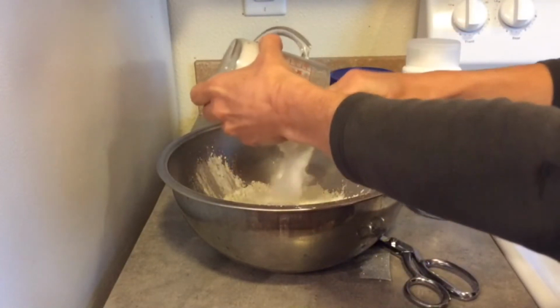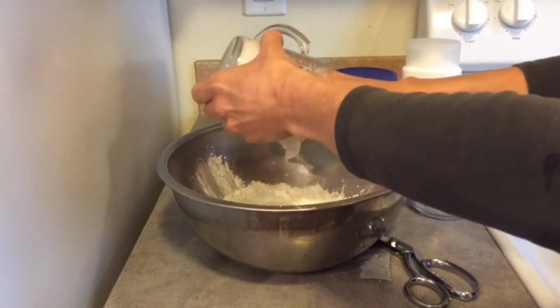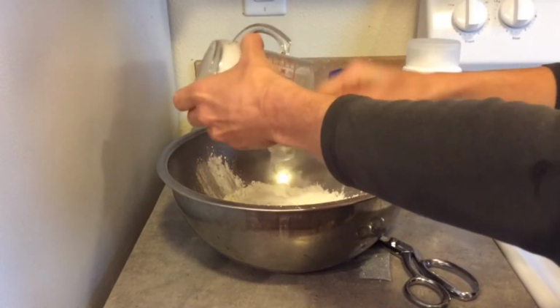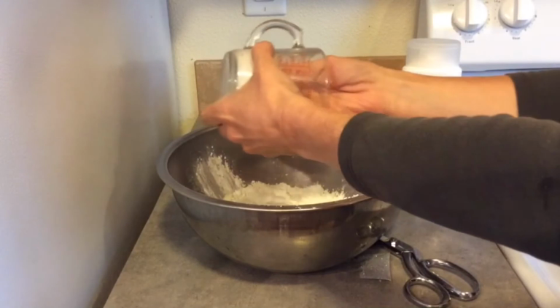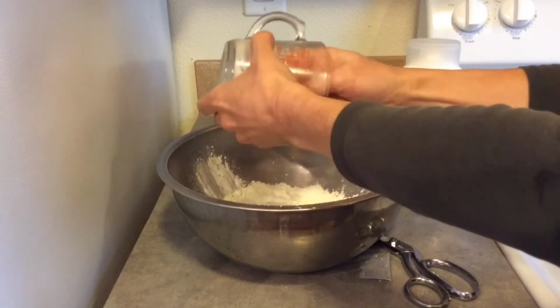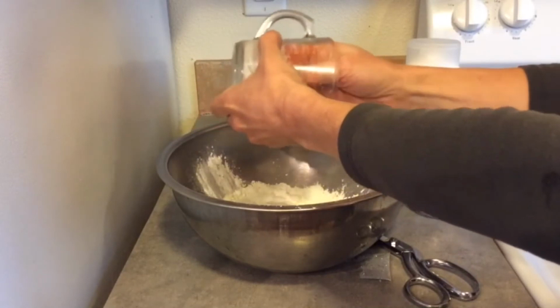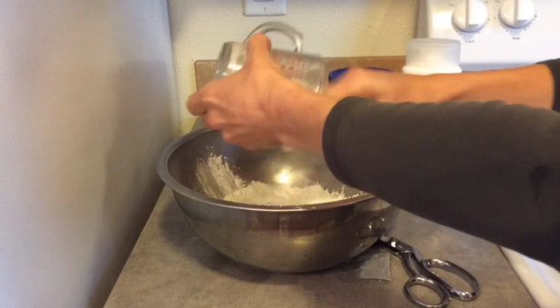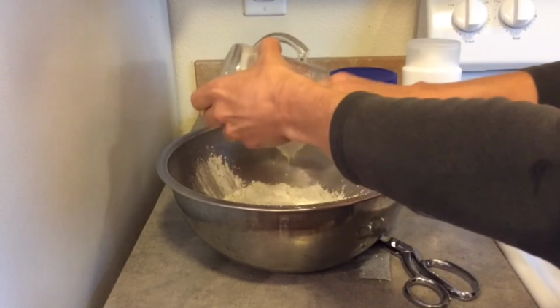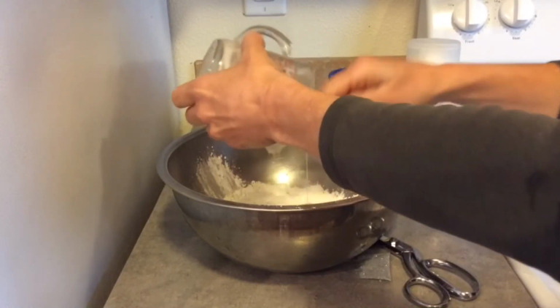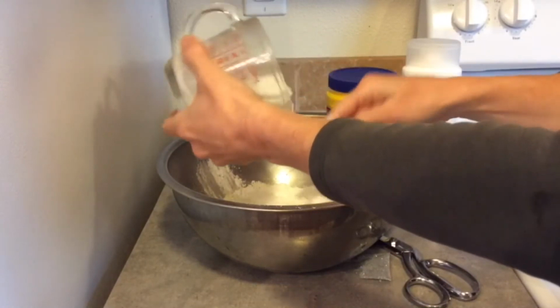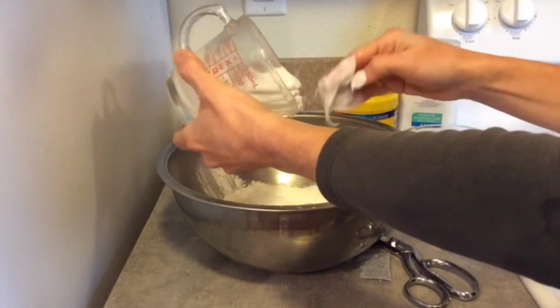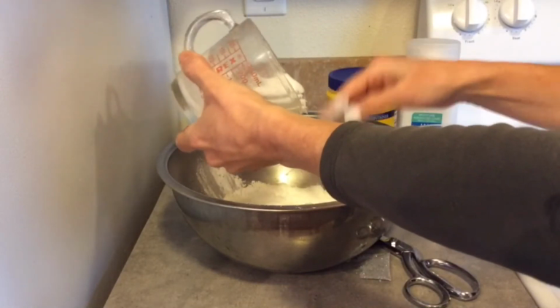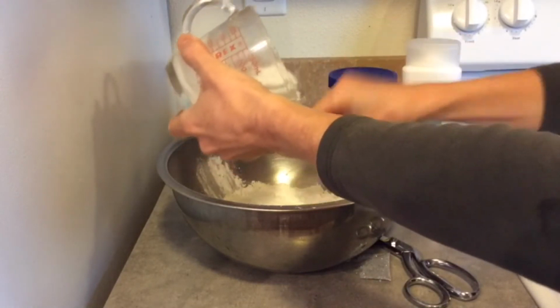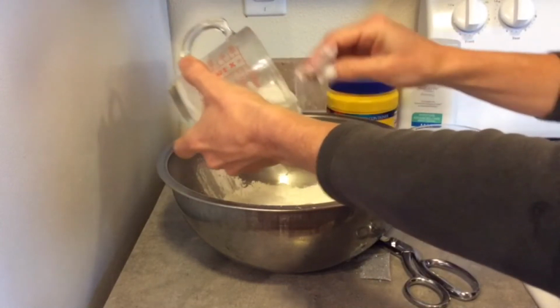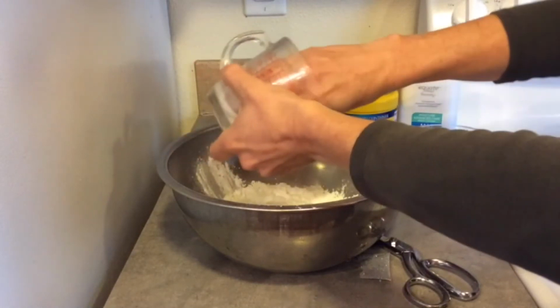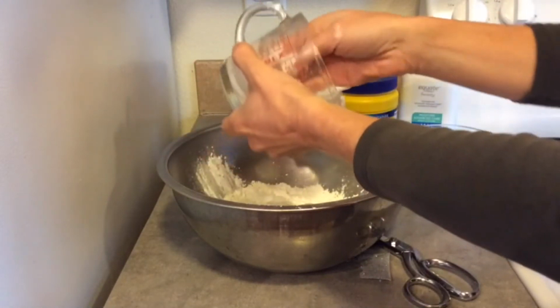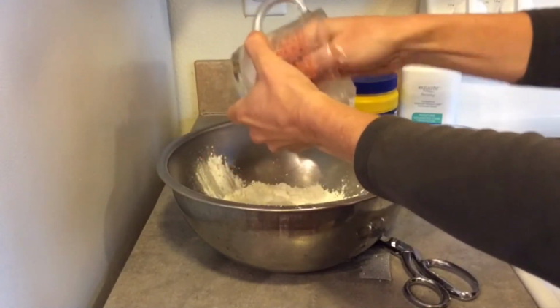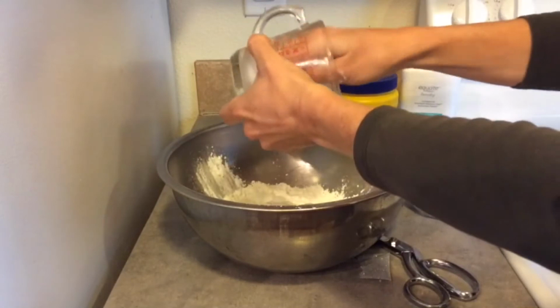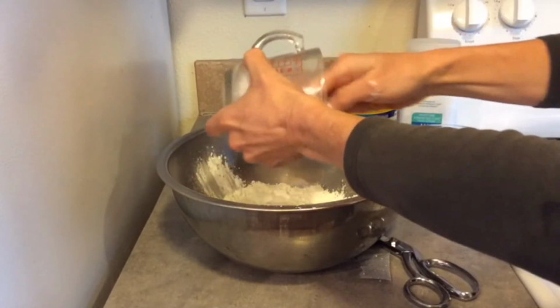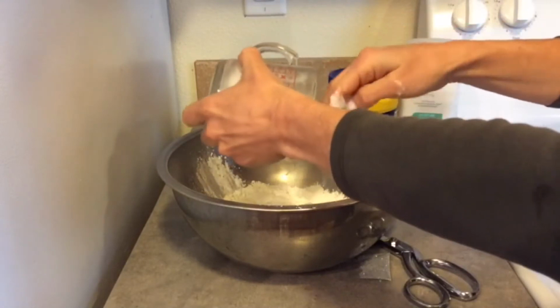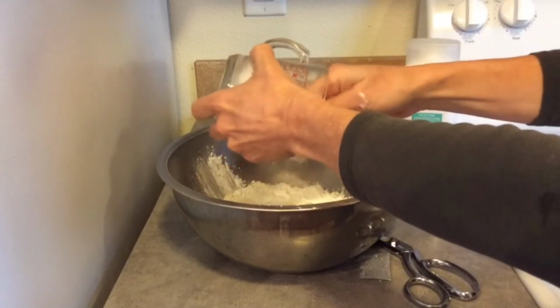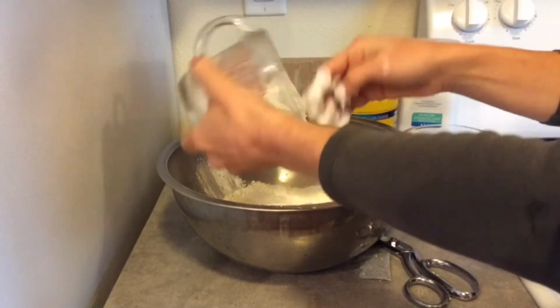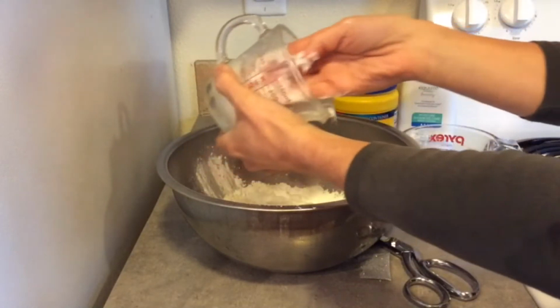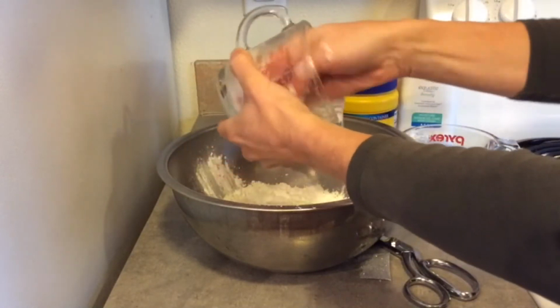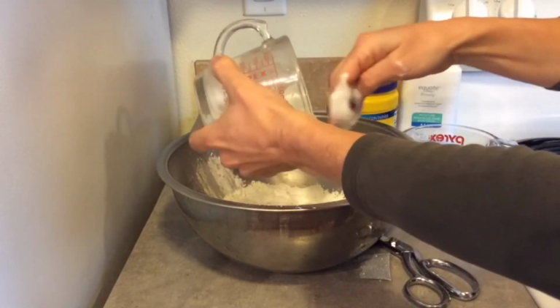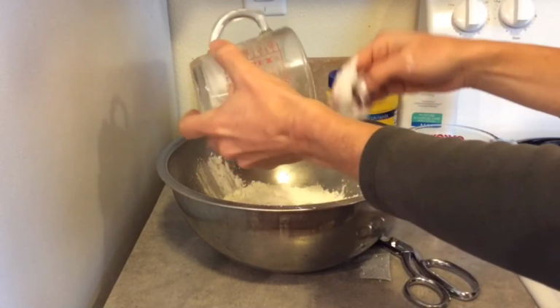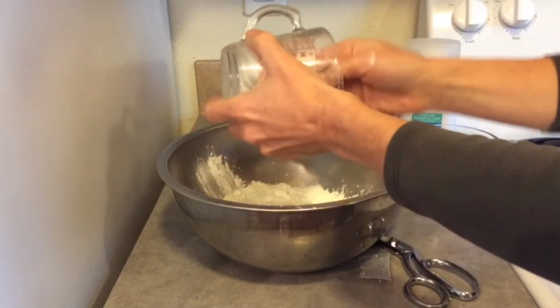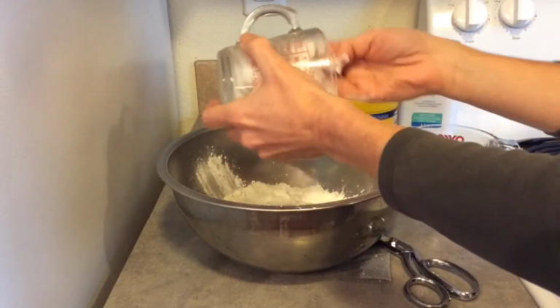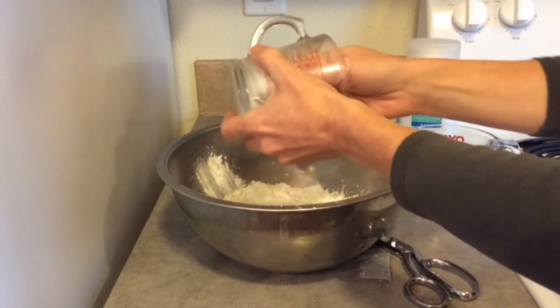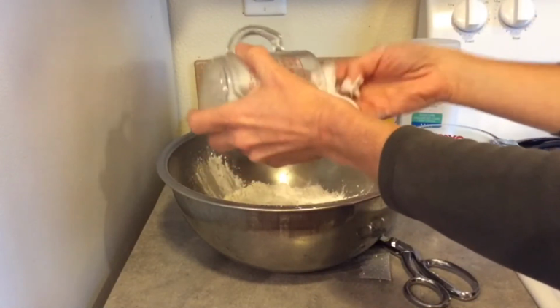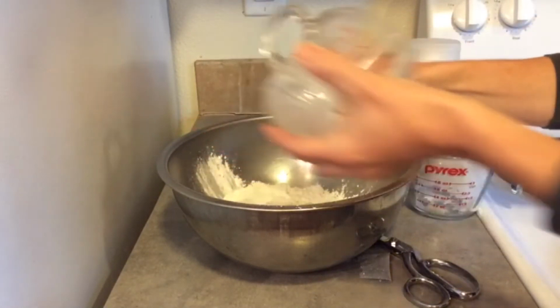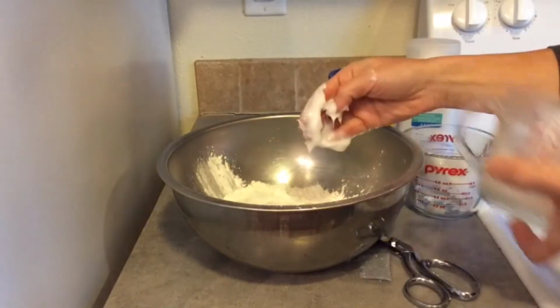You mix the ingredients together in a bowl until it starts to get comfy. Then you can form shapes or play with the indoor snow in any way that you like. Have fun!